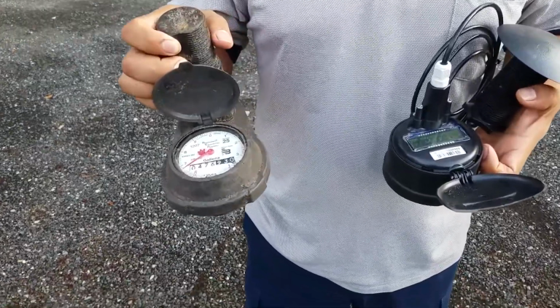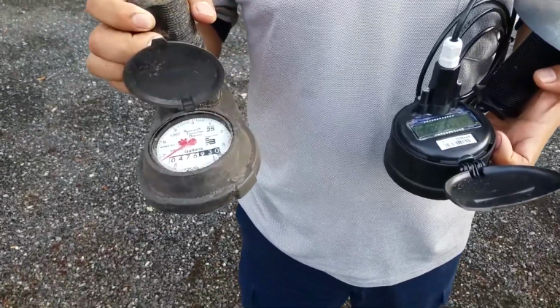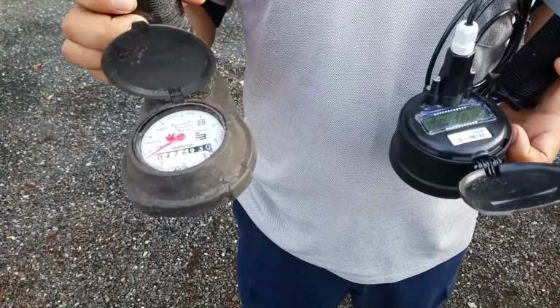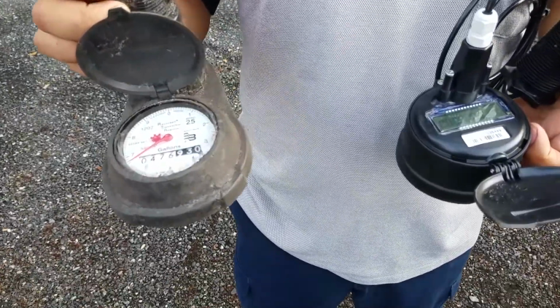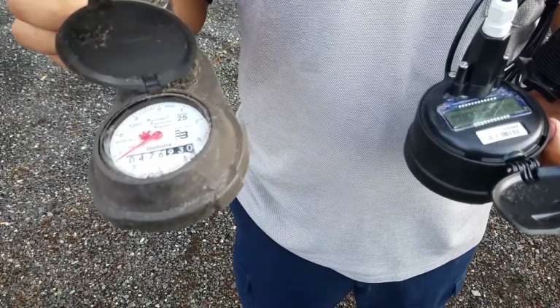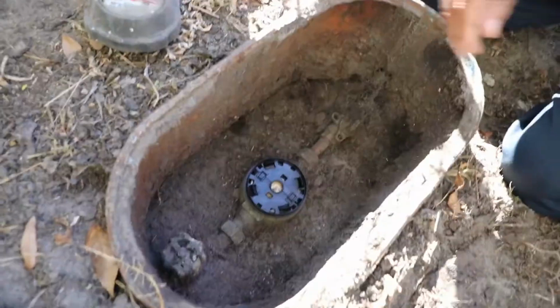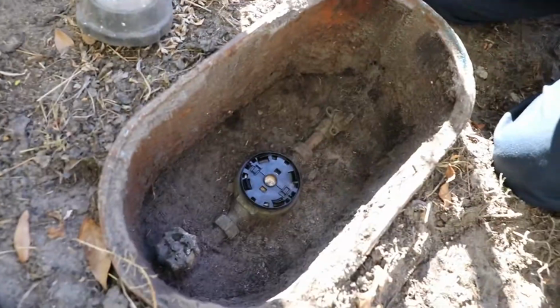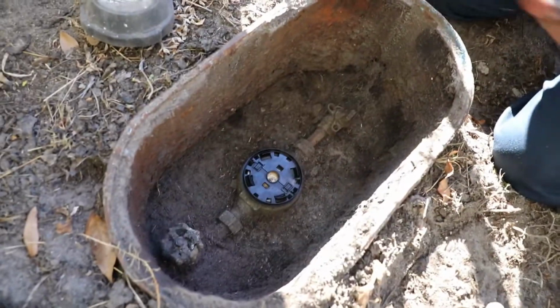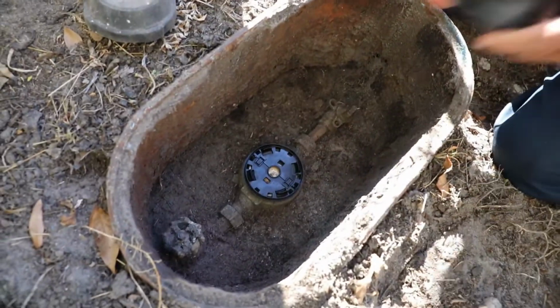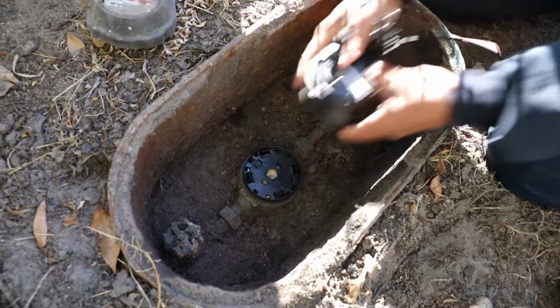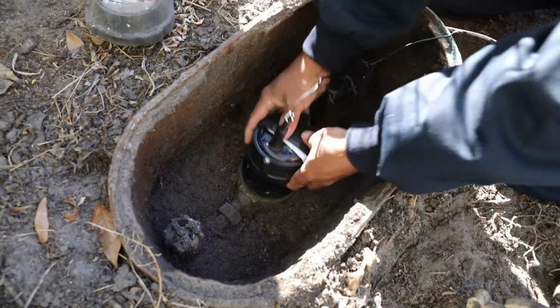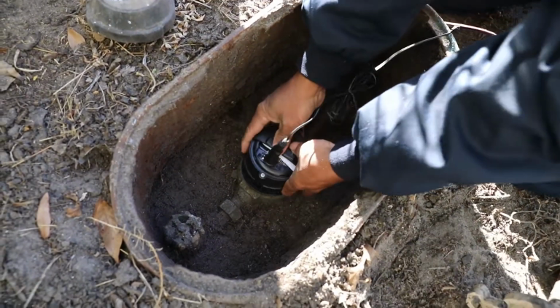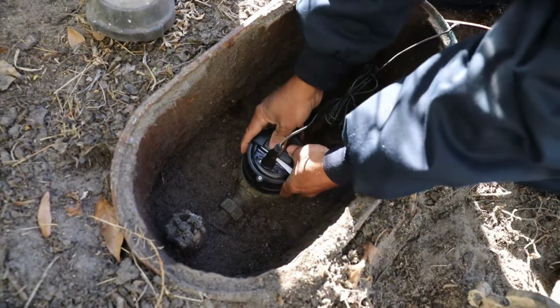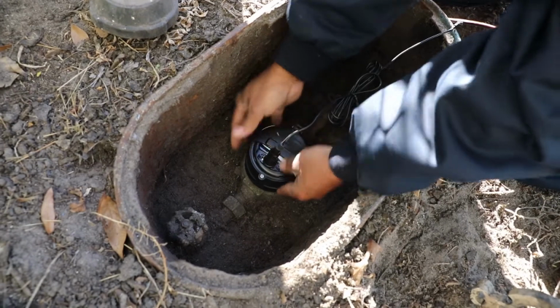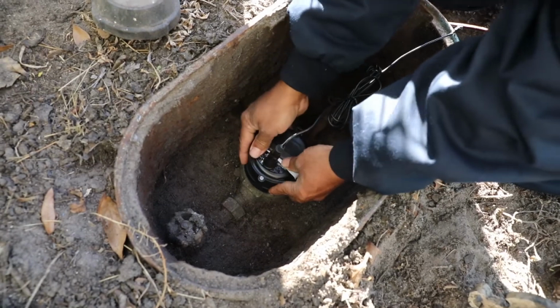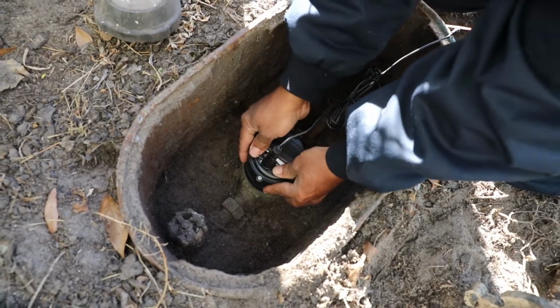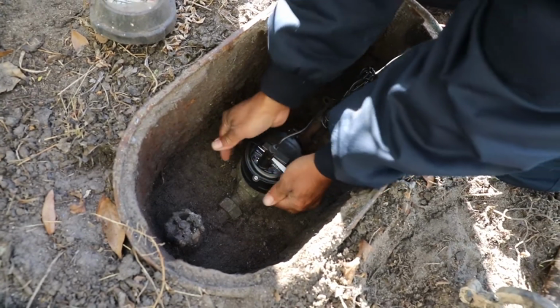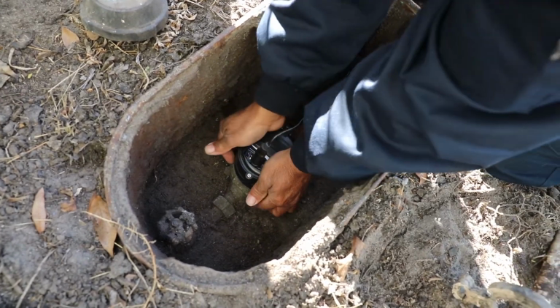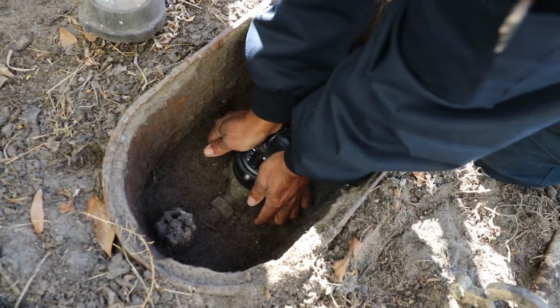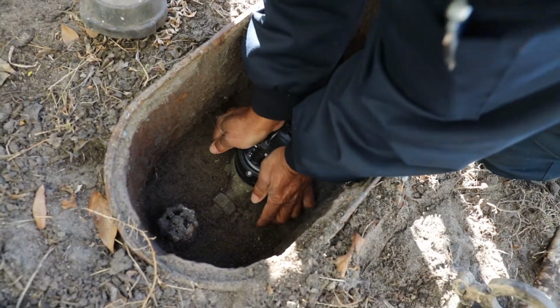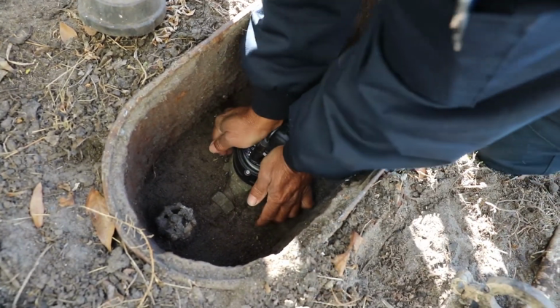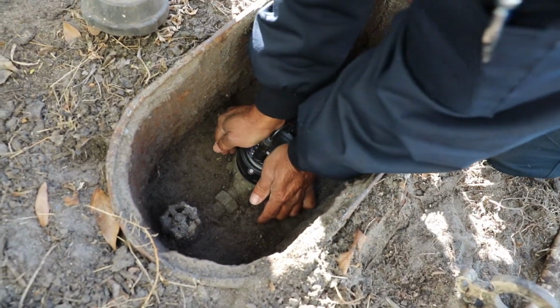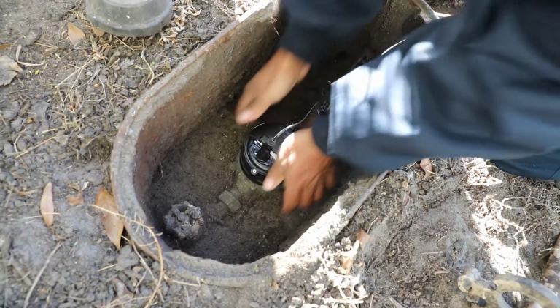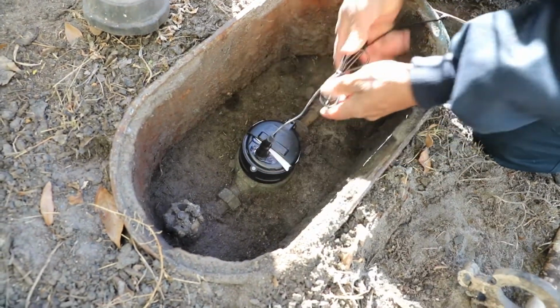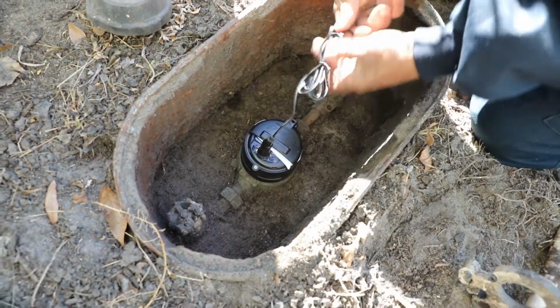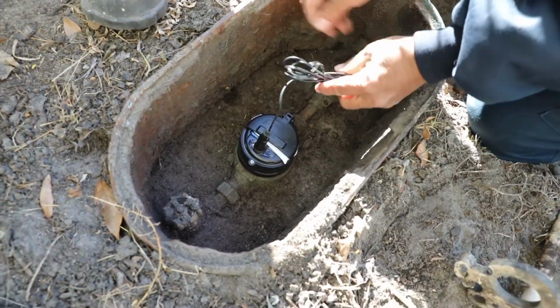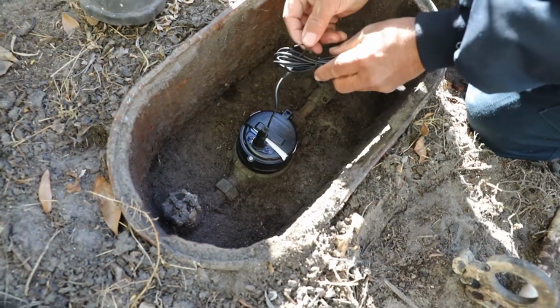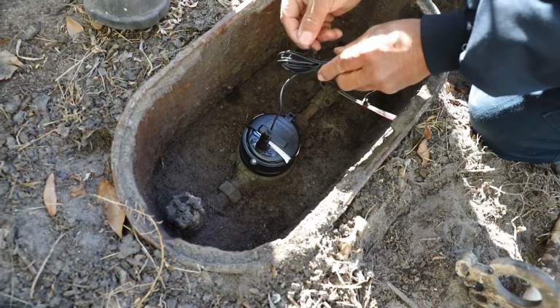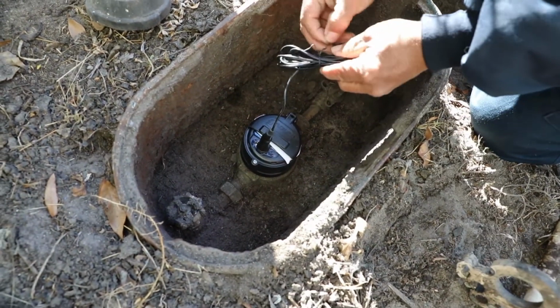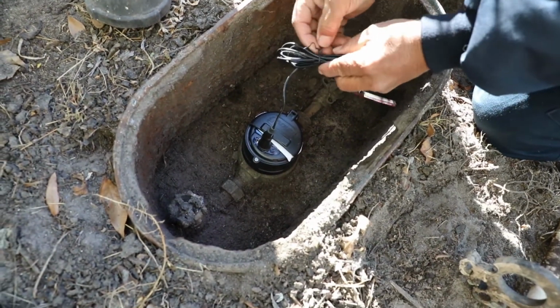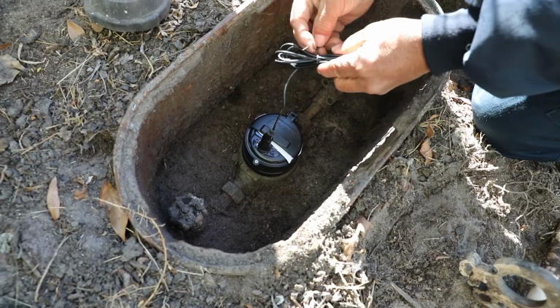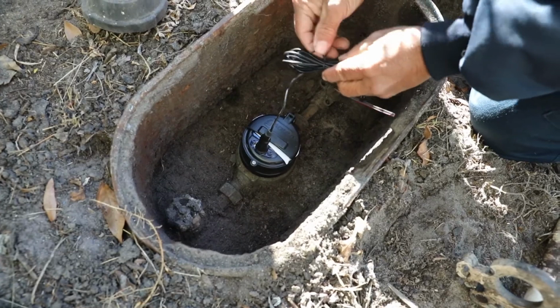Because we do not have to touch the meter monthly unless you move or the transmitter fails, you will commonly find the meter box buried or filled with dirt that naturally washes into the box, especially when it rains.